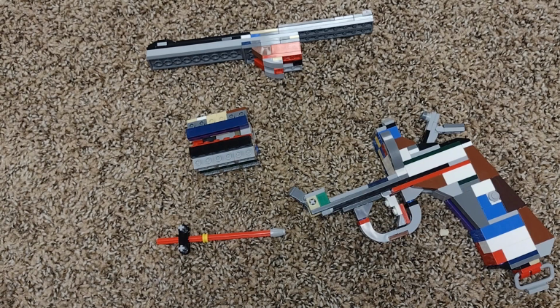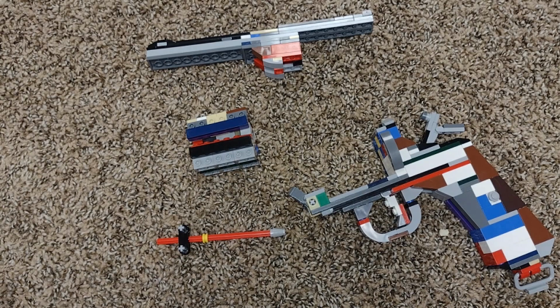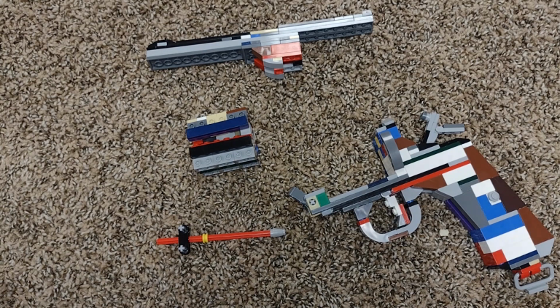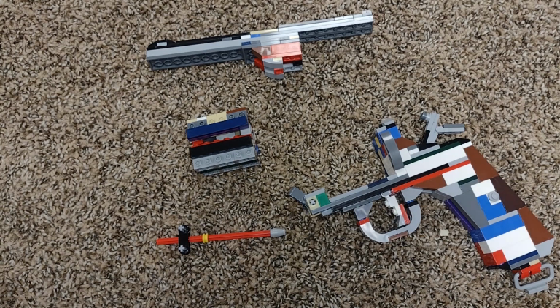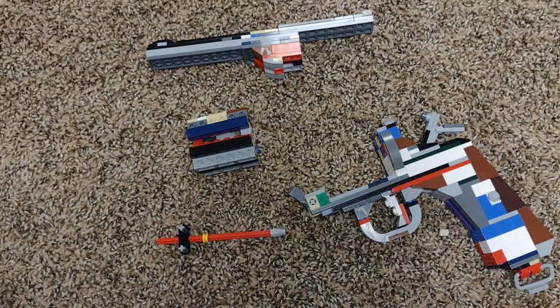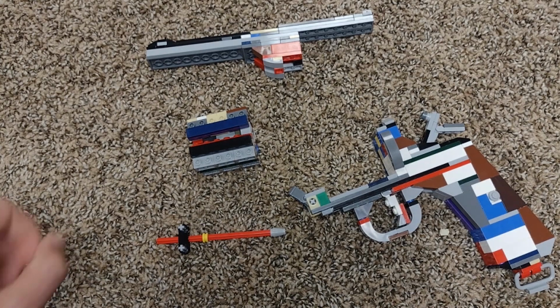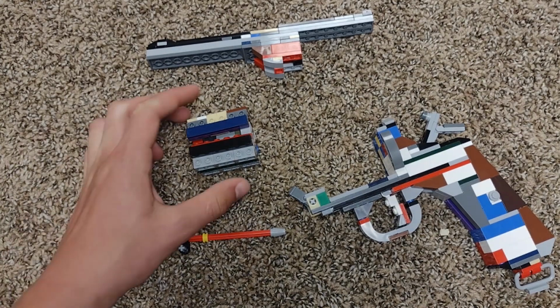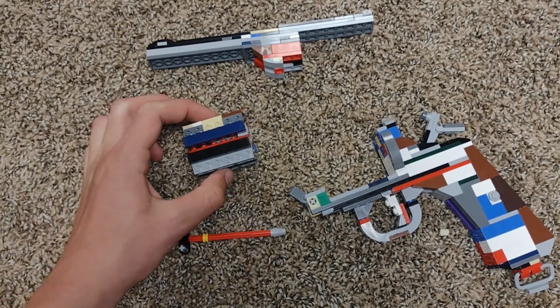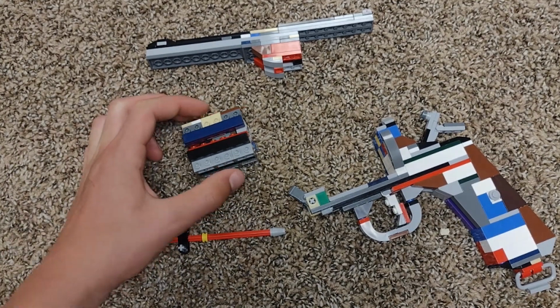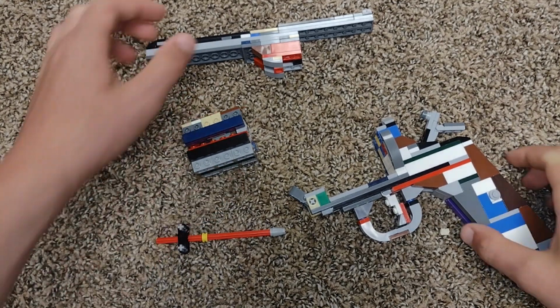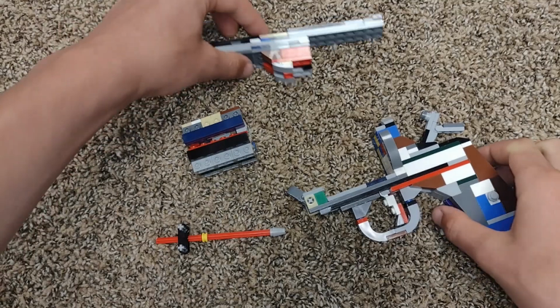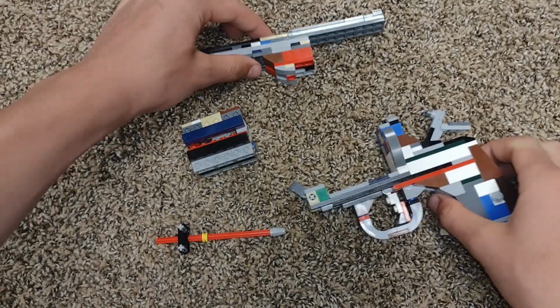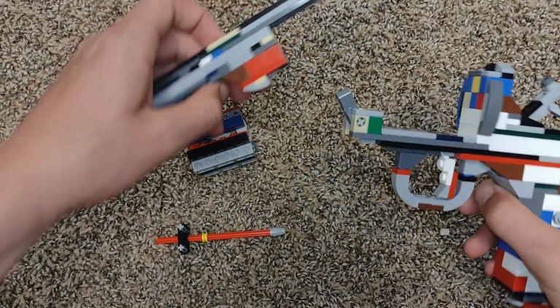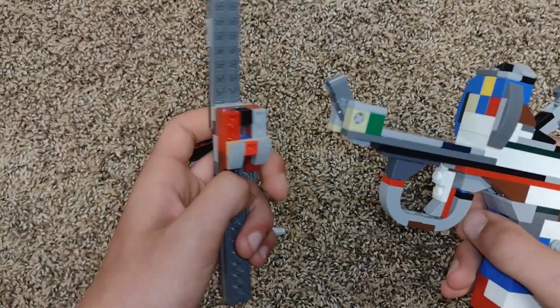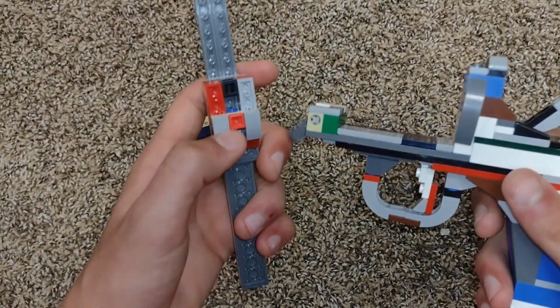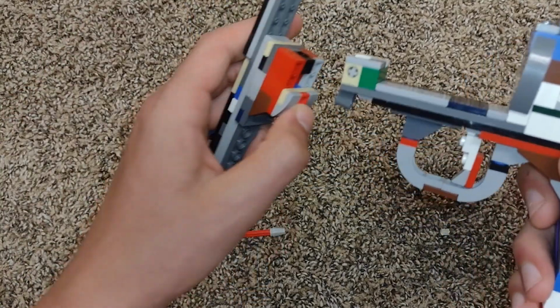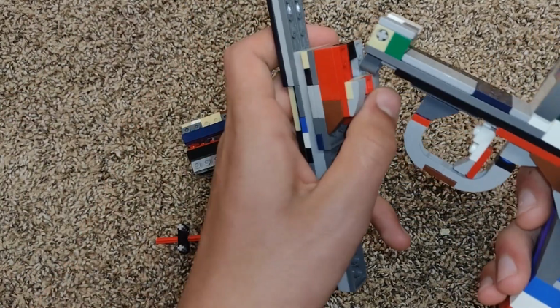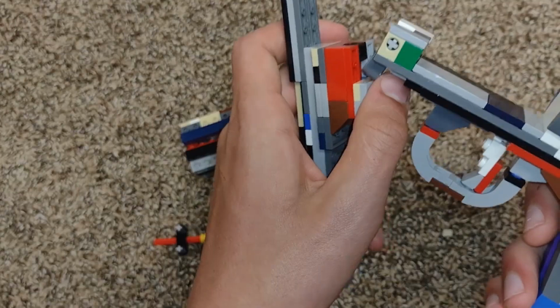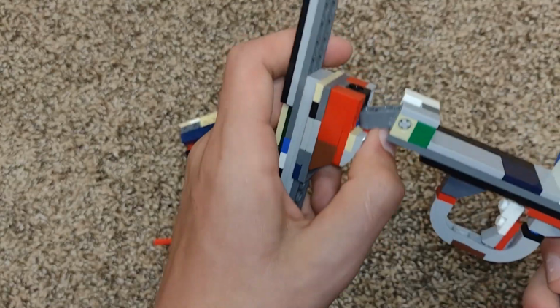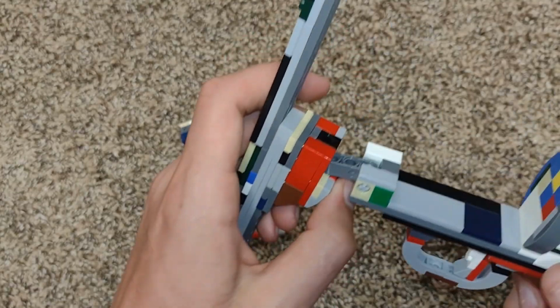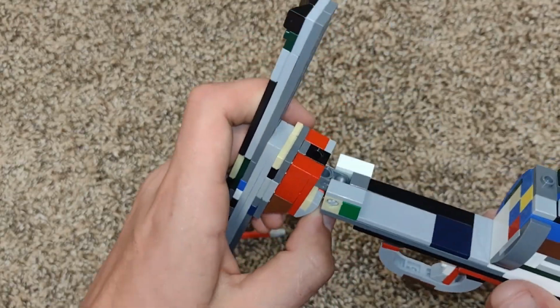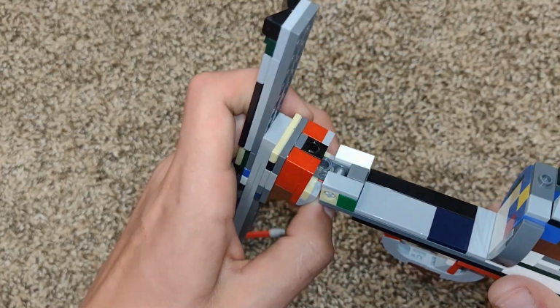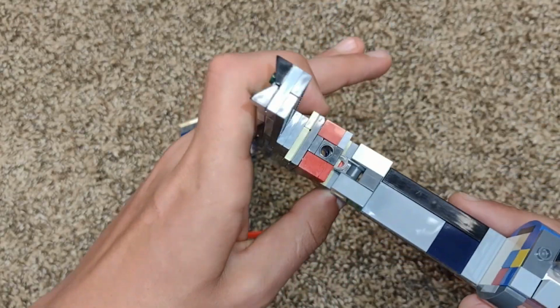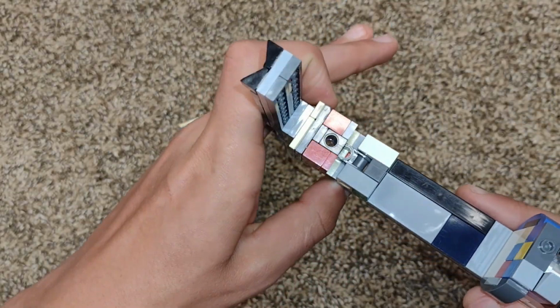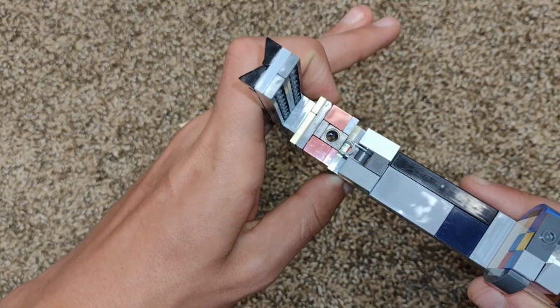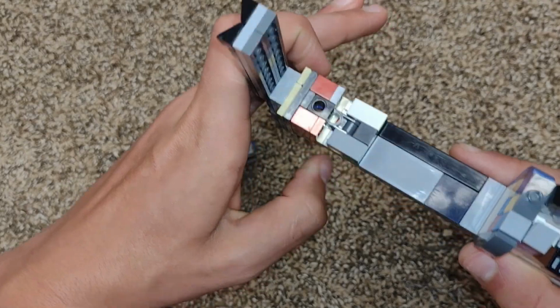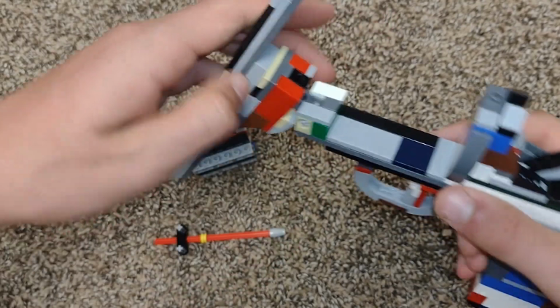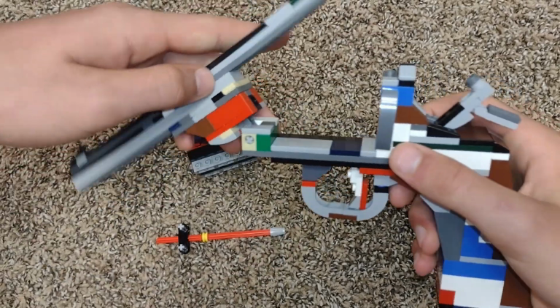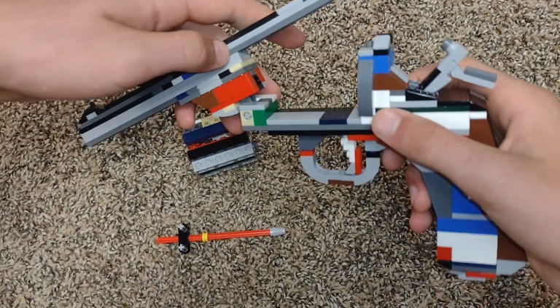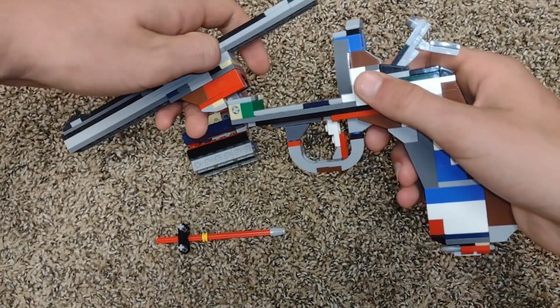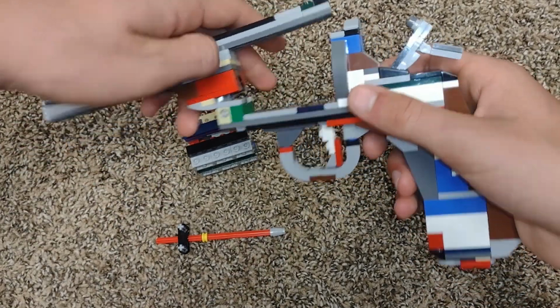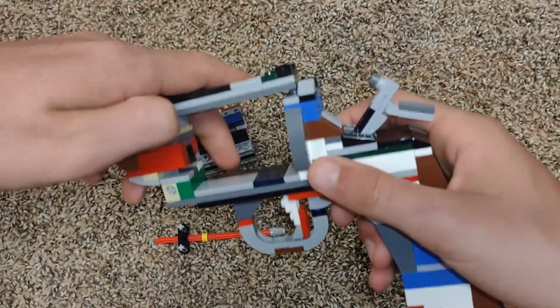So once you have the tutorial done, you should have all these pieces put together. The barrel will go inside this little technic piece right here, and the pin will keep it together. The pin will also go in the cylinder.